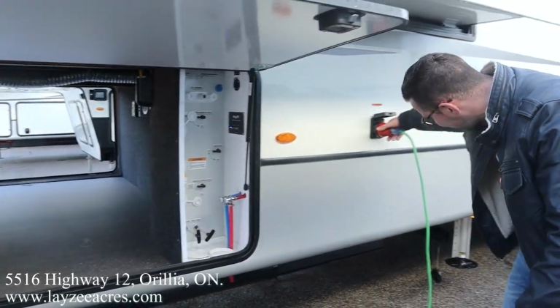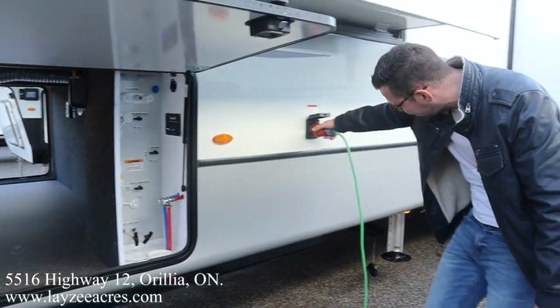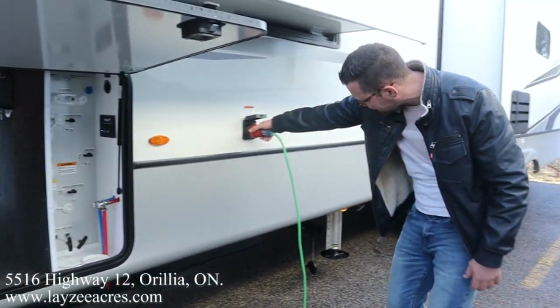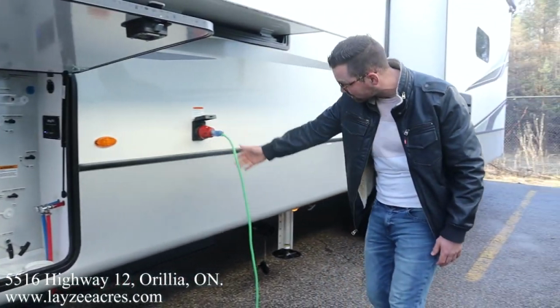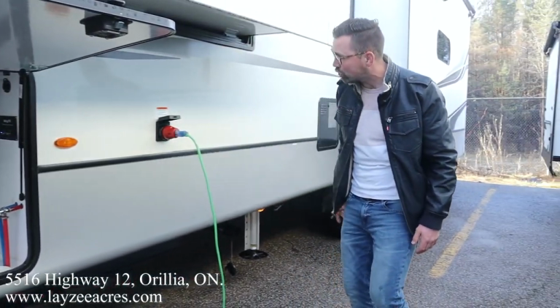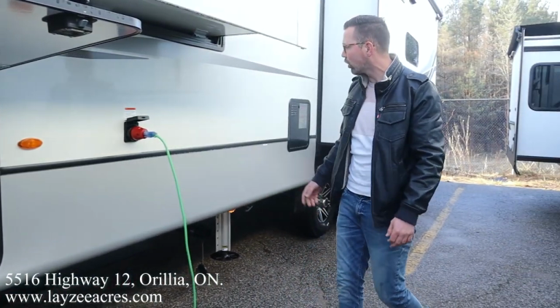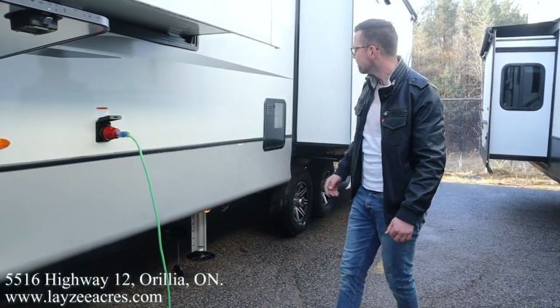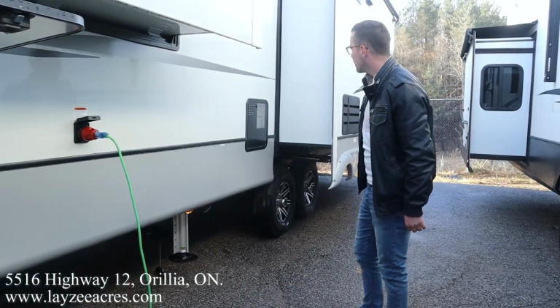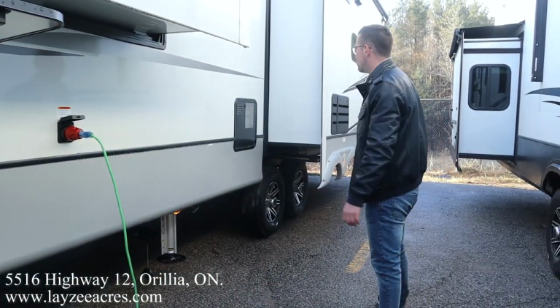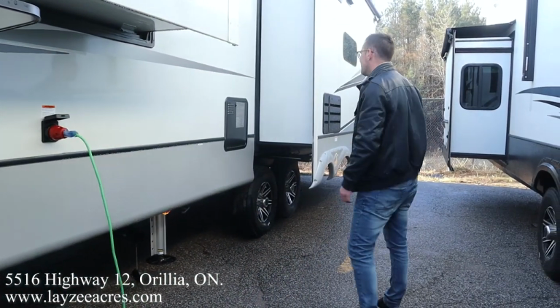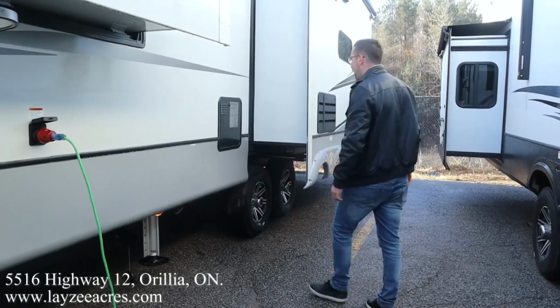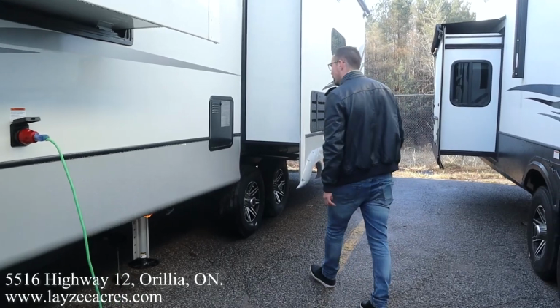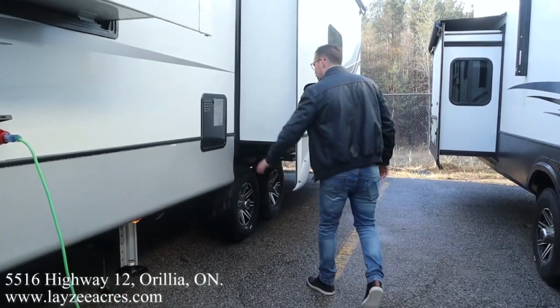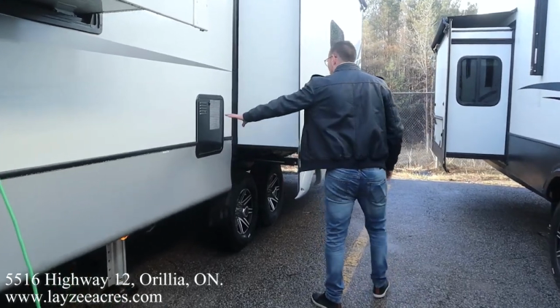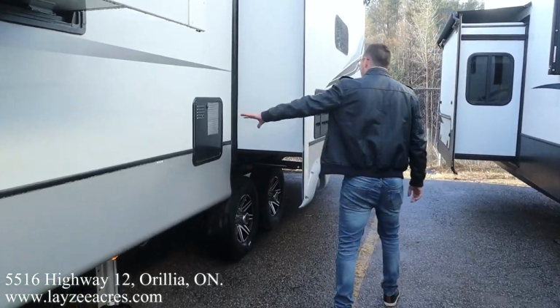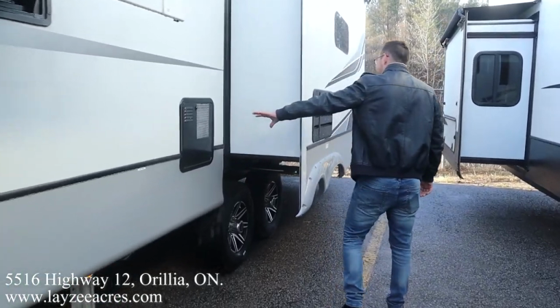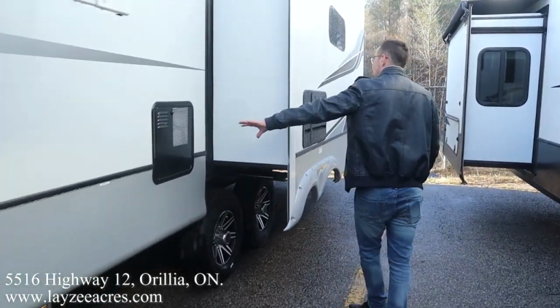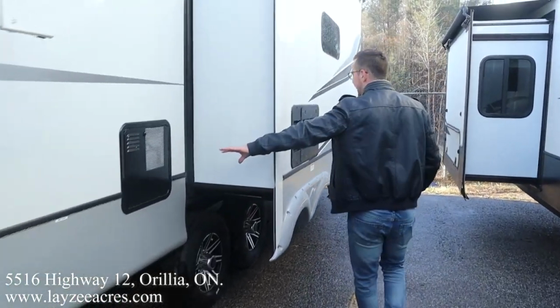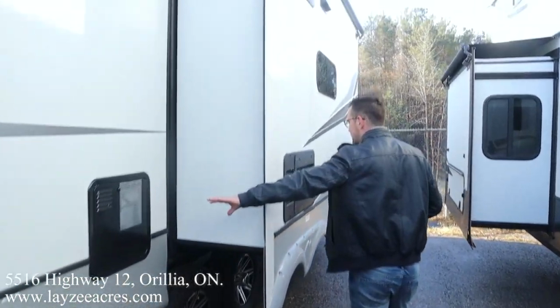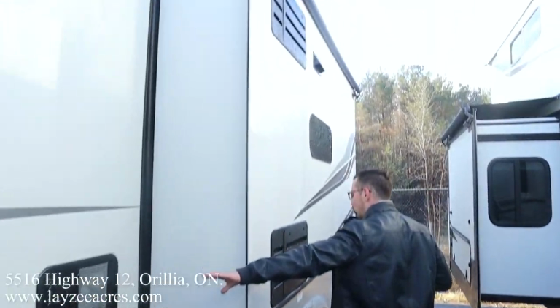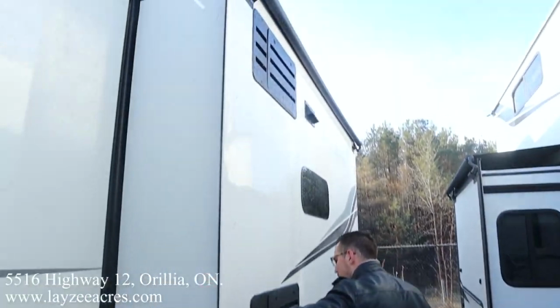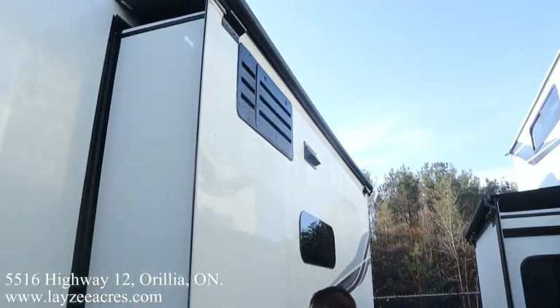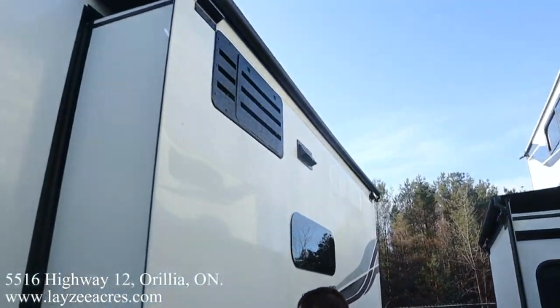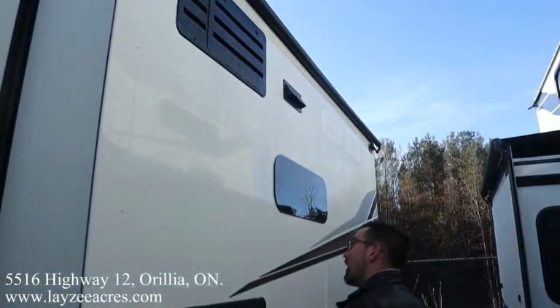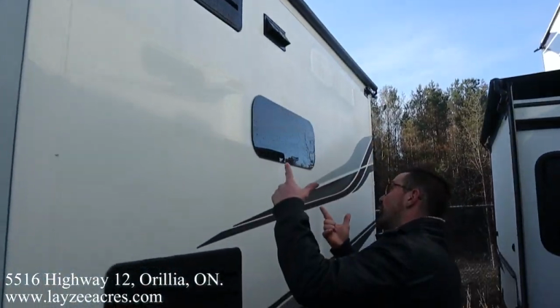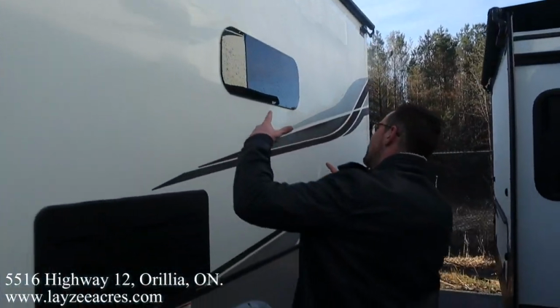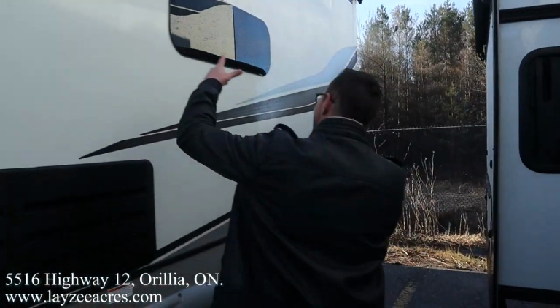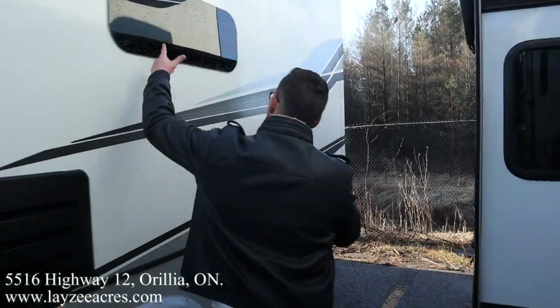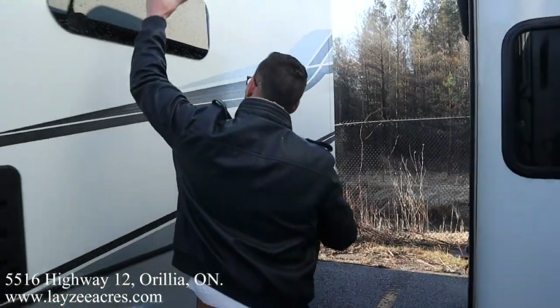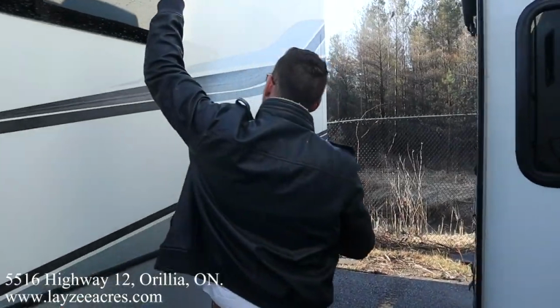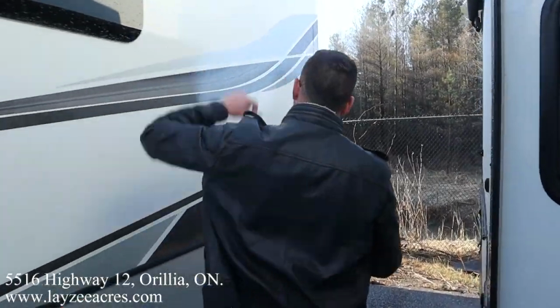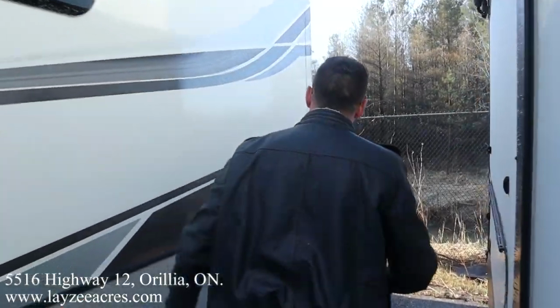50 amp tactical style cord. Continuing down here, we got our 12-gallon gas electric water heater, fridge vent, kitchen window, and range hood vent.